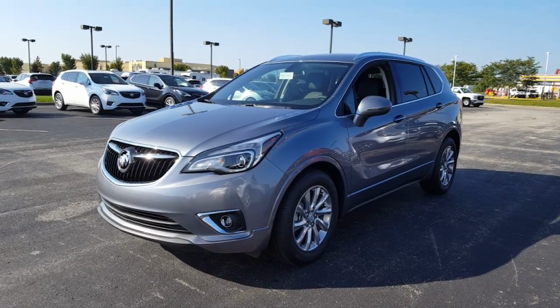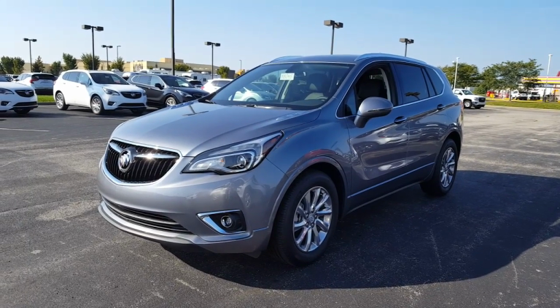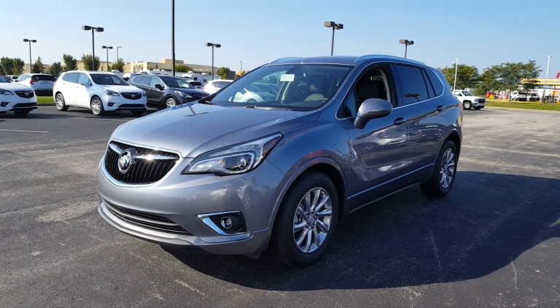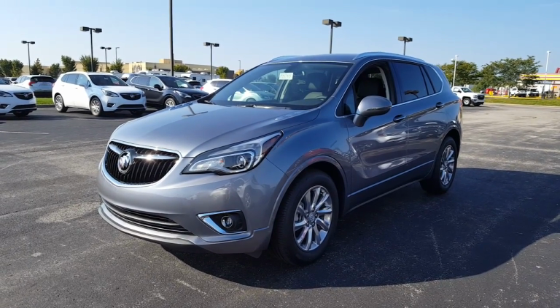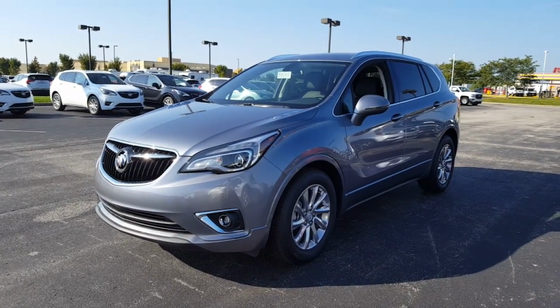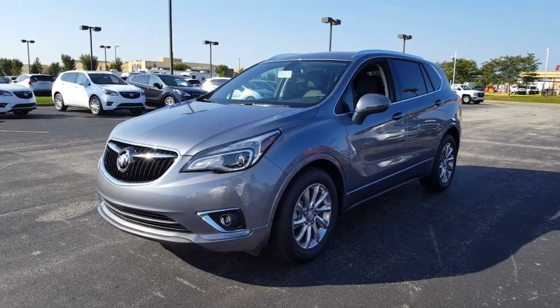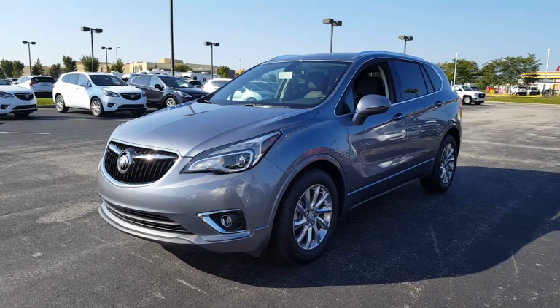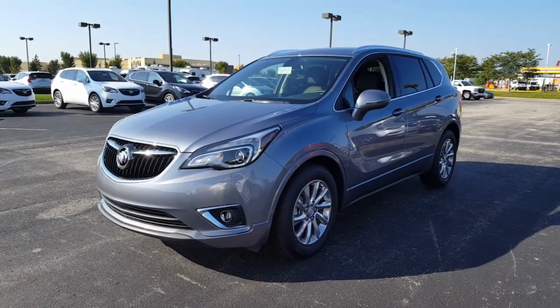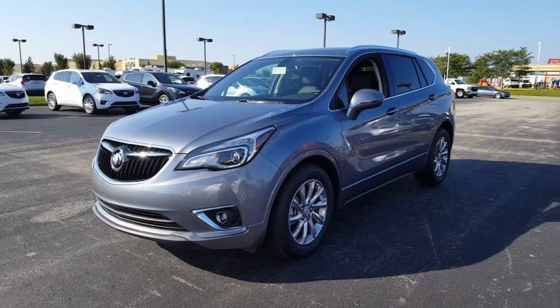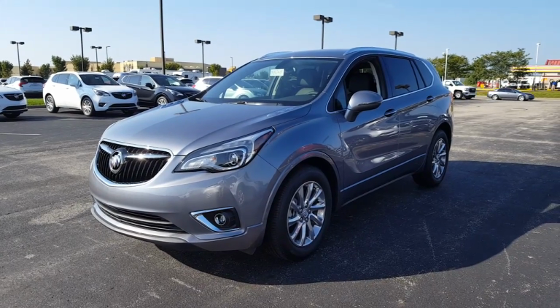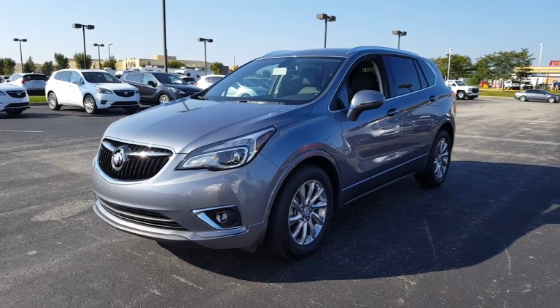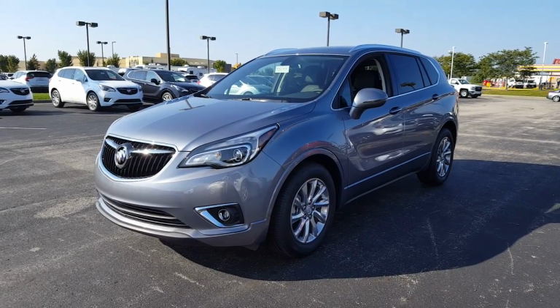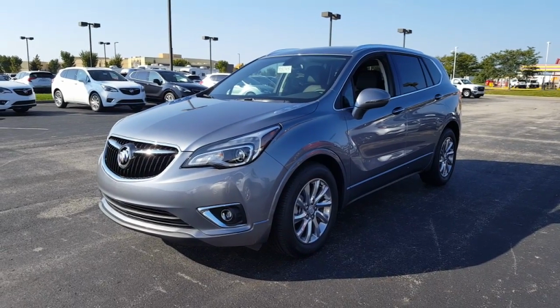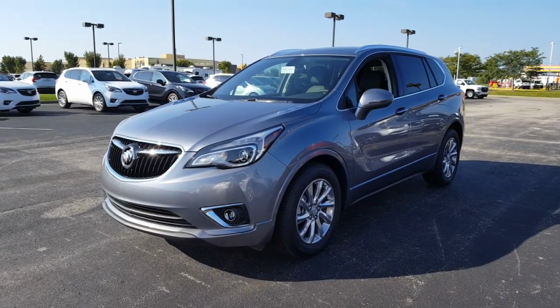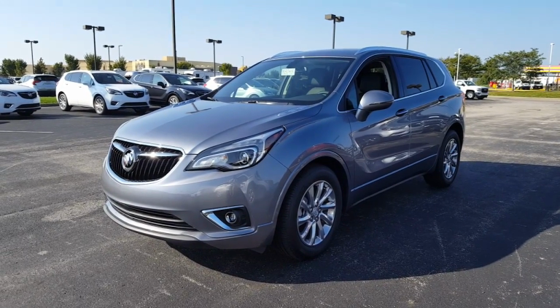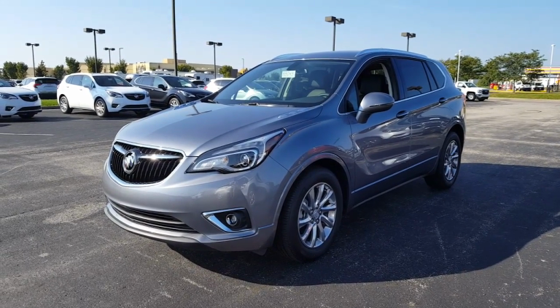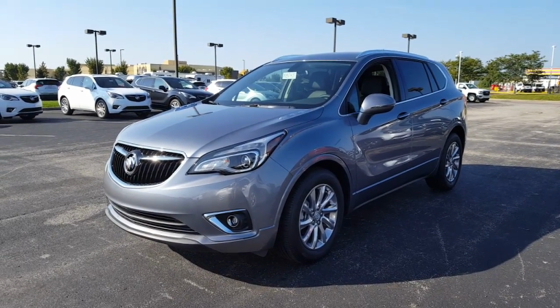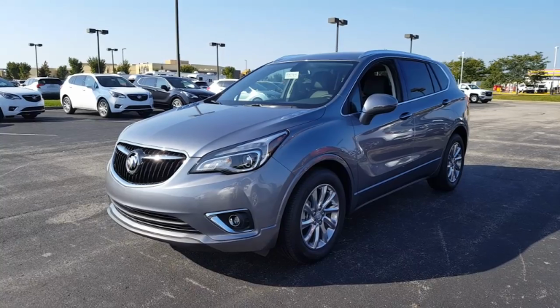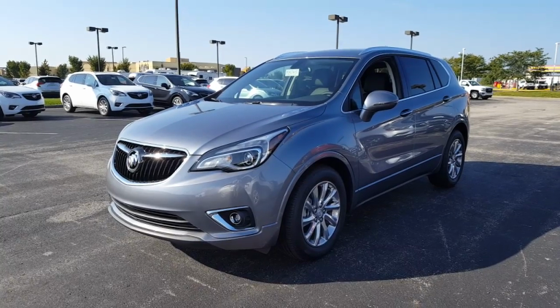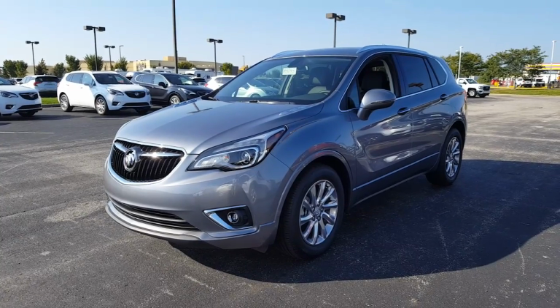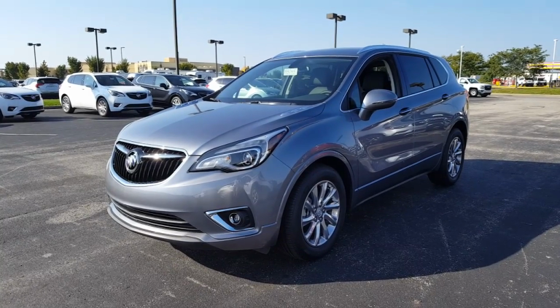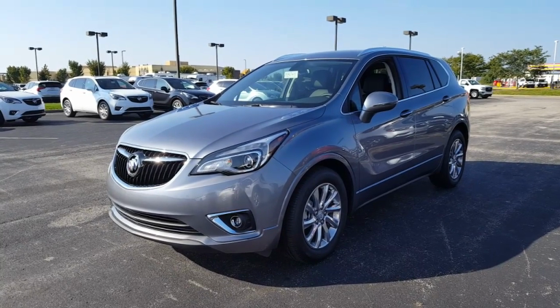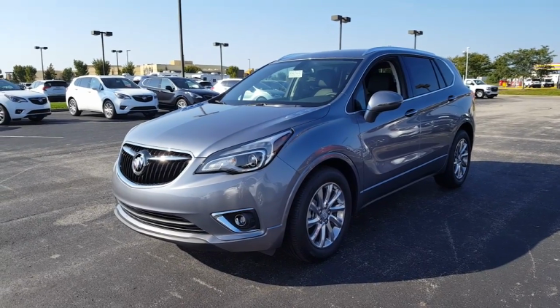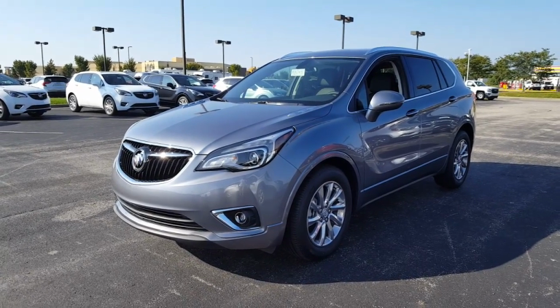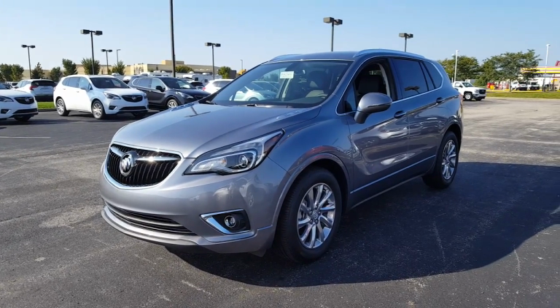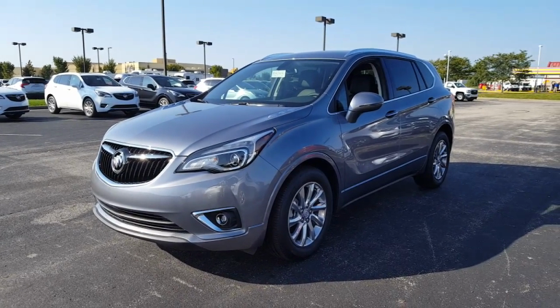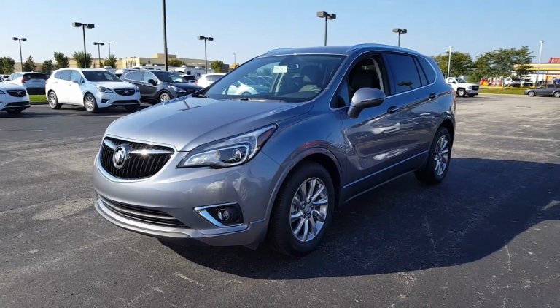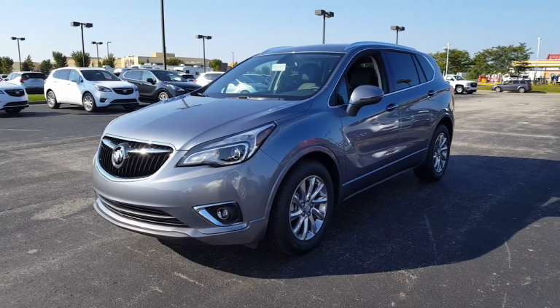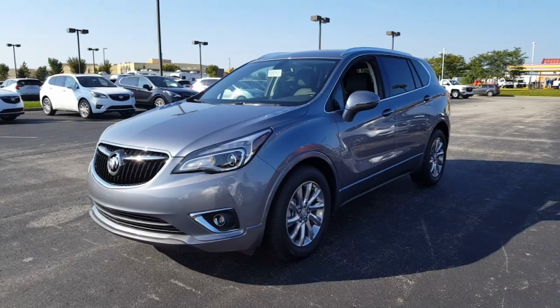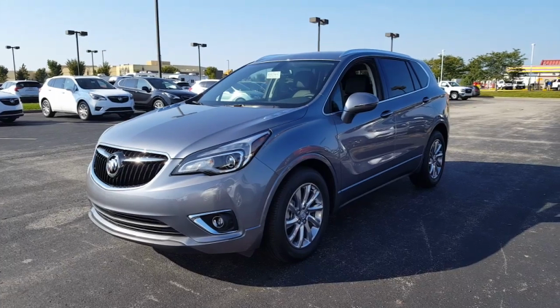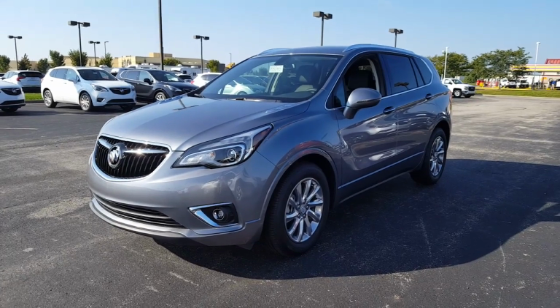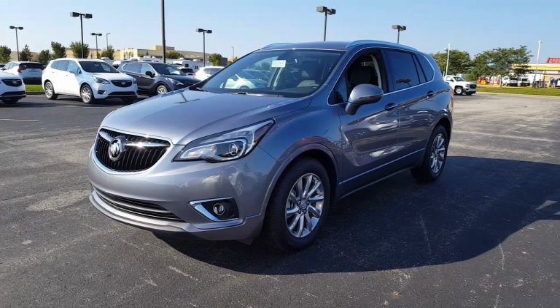Again, we've got a 2019 Buick Envision Essence with a satin steel exterior and ebony interior. 2.5 liter four-cylinder engine with a six-speed automatic transmission. Come check us out at Hay to See Automotive on the west side of Columbus.